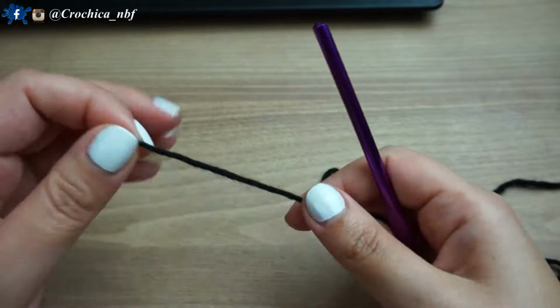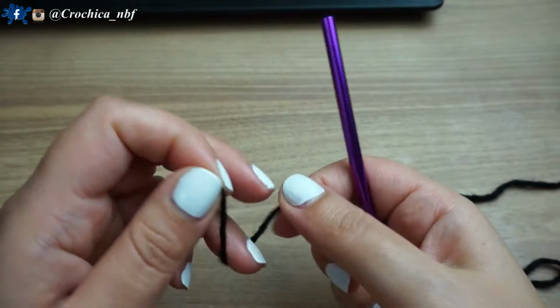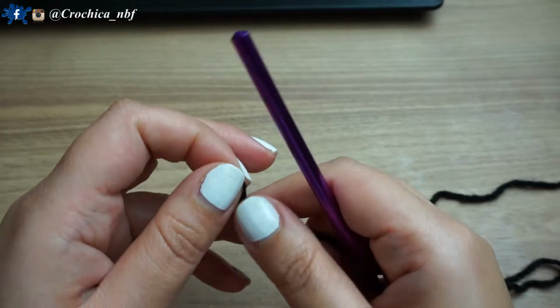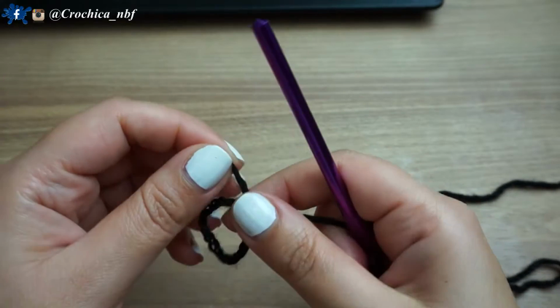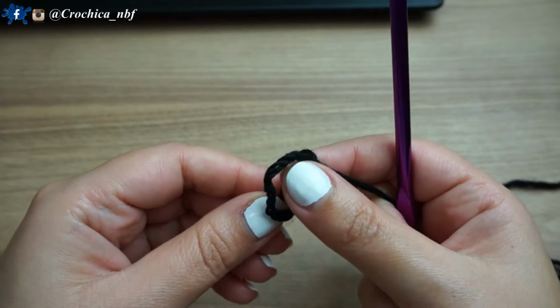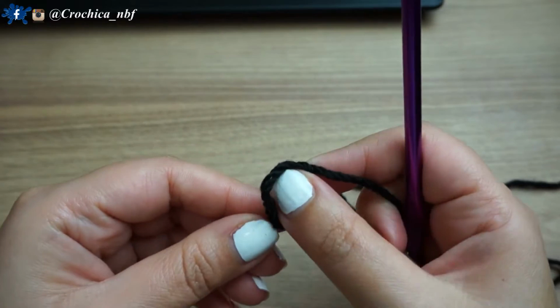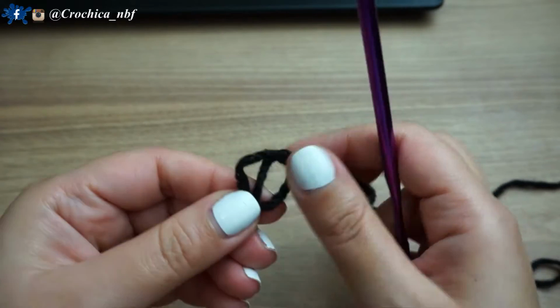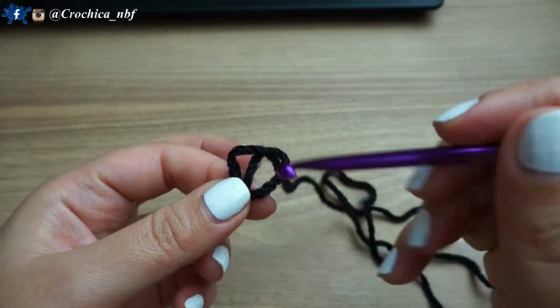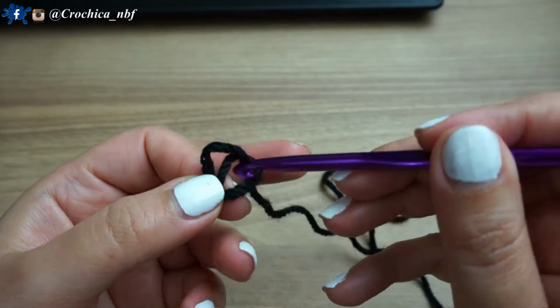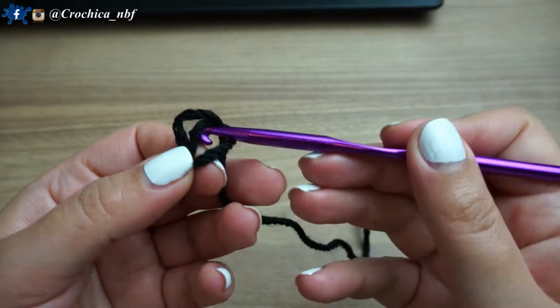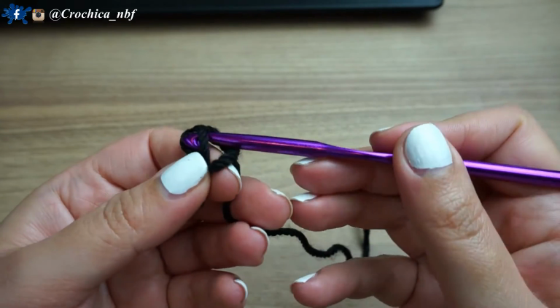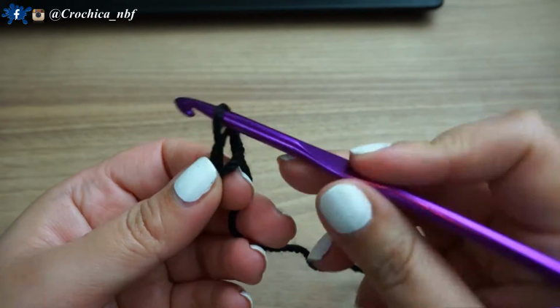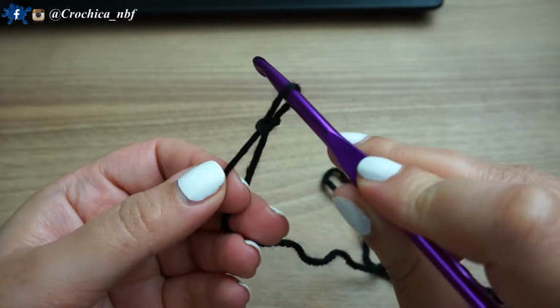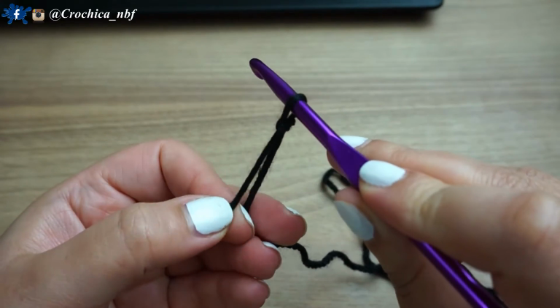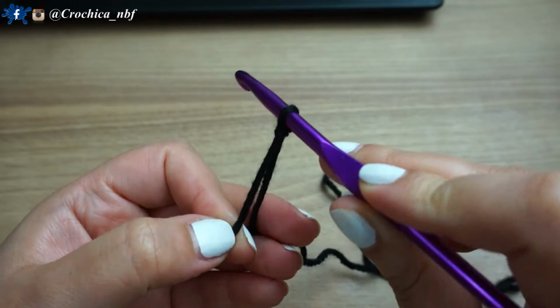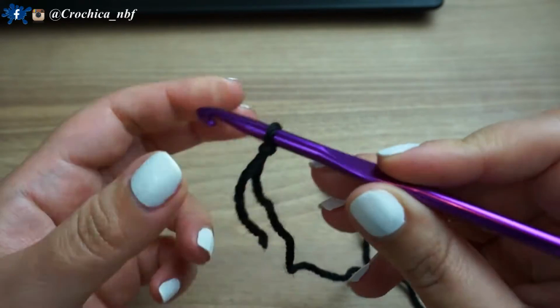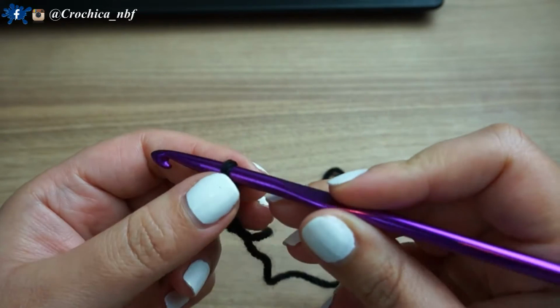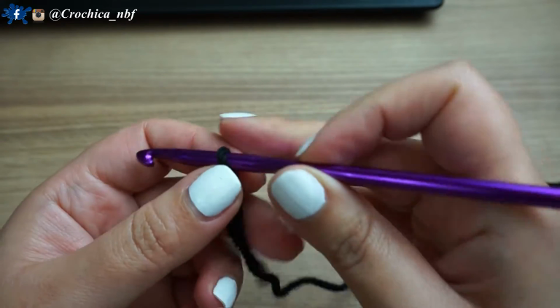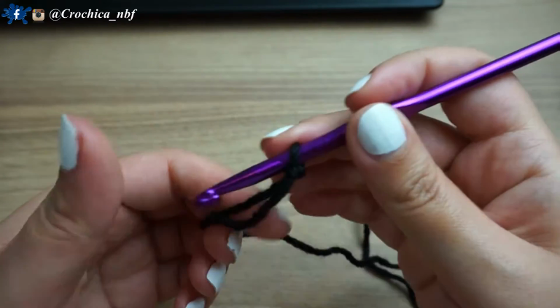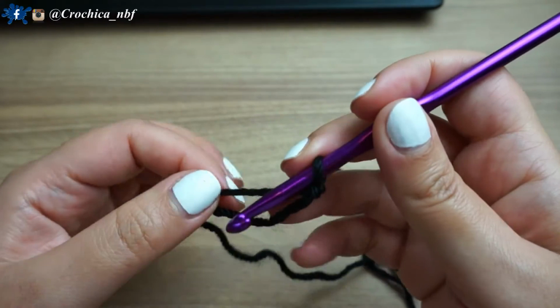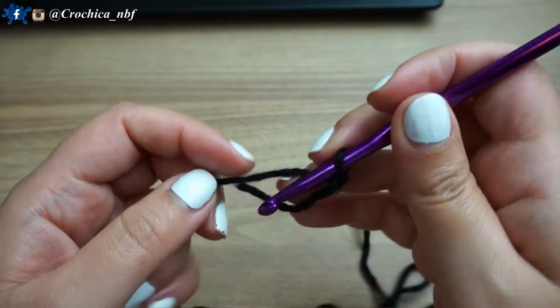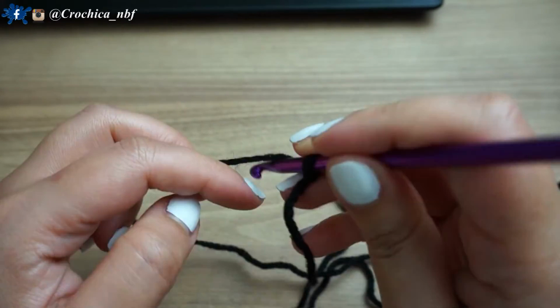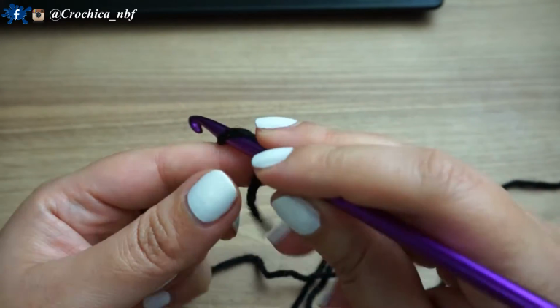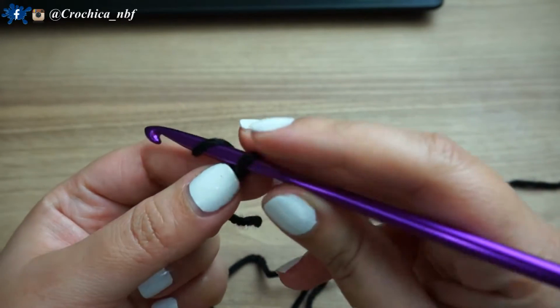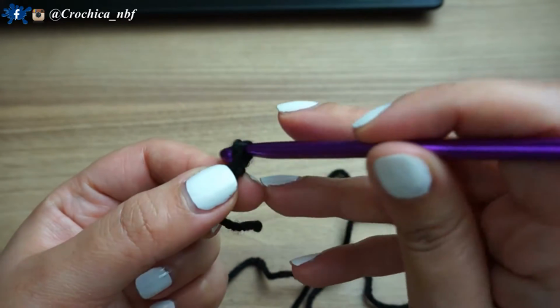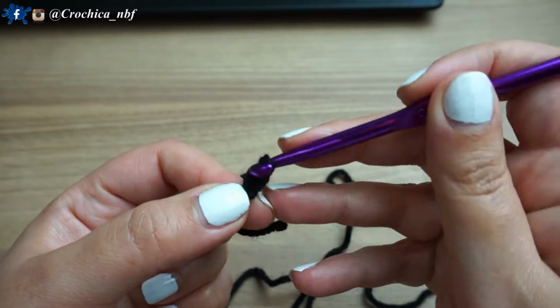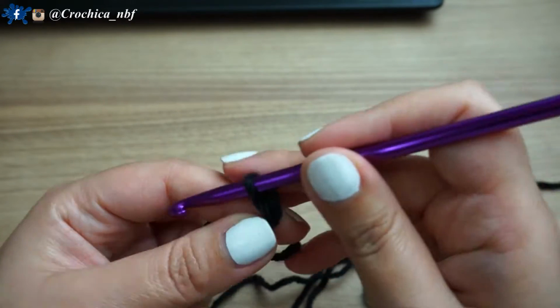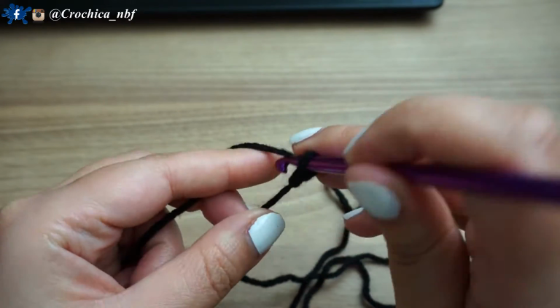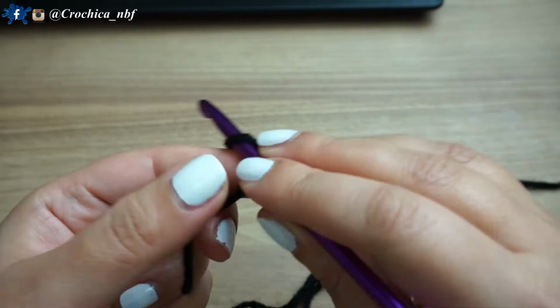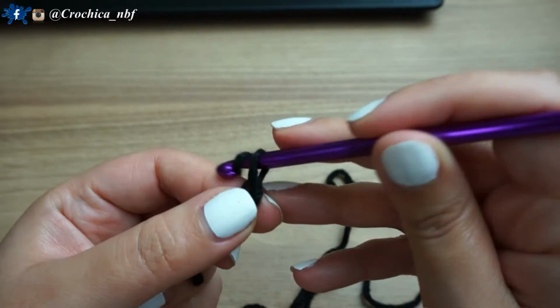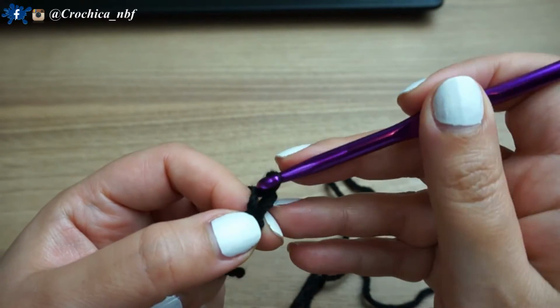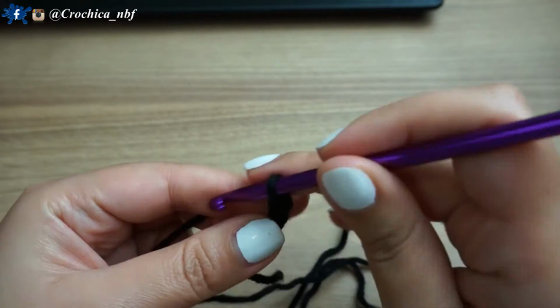We'll start with a slip knot. We'll chain 19 — so one, two, three.